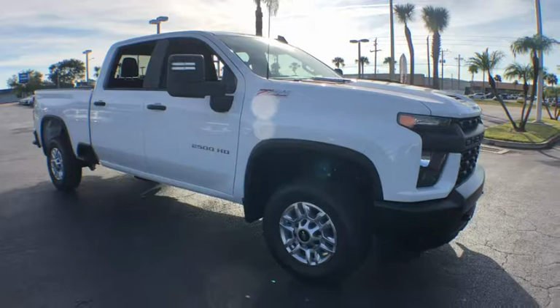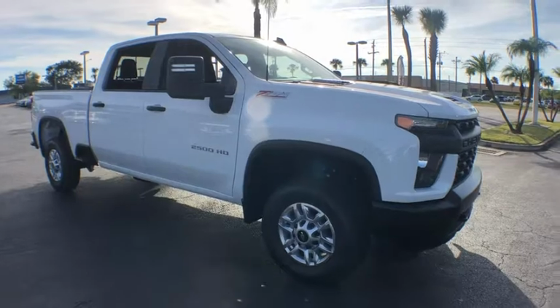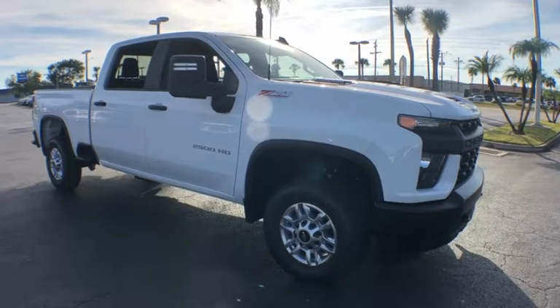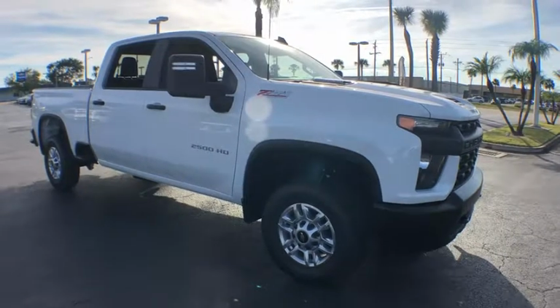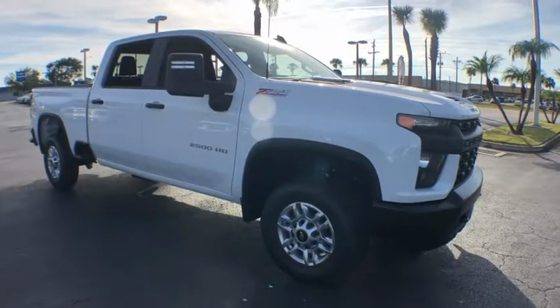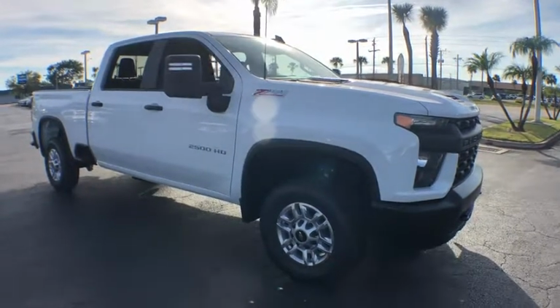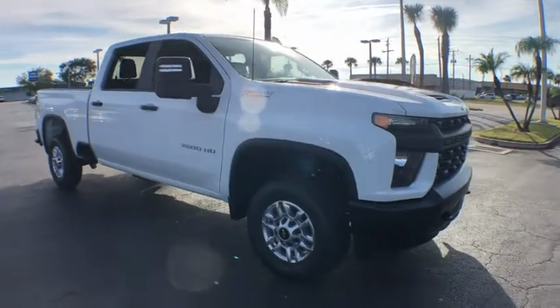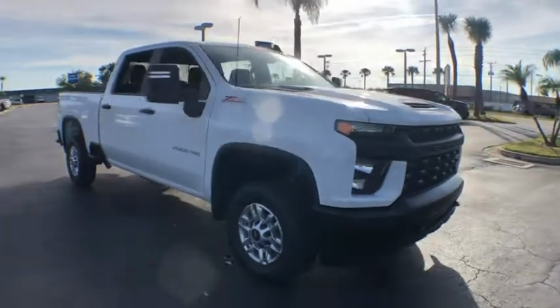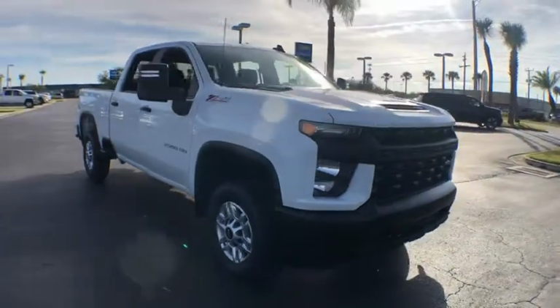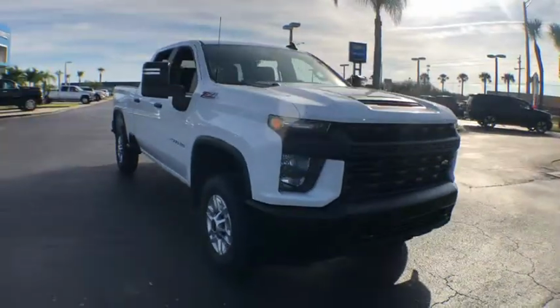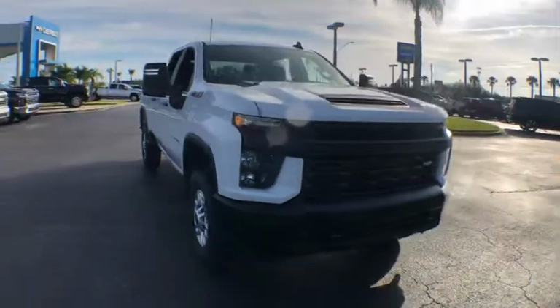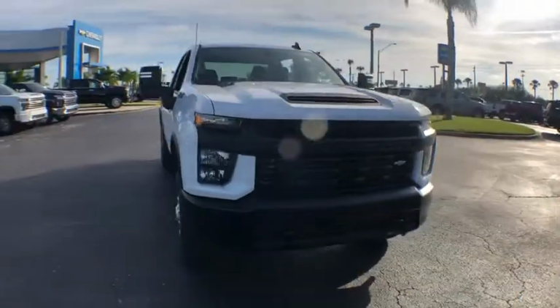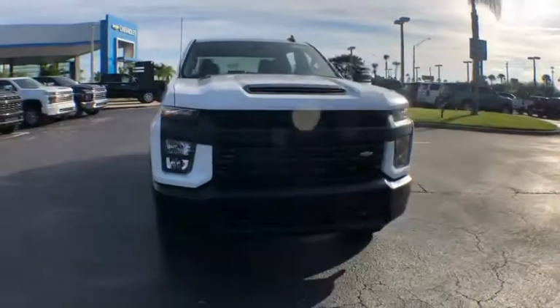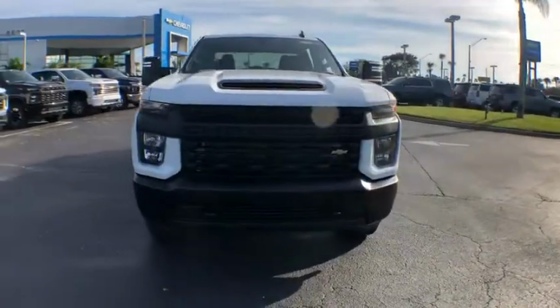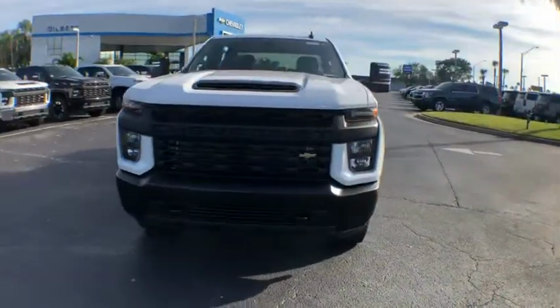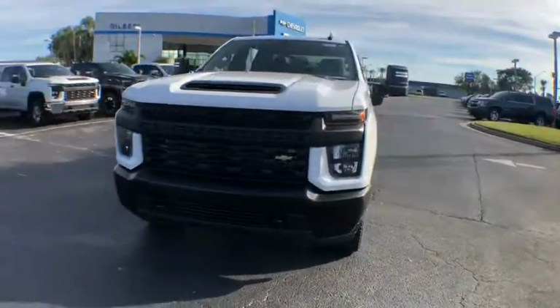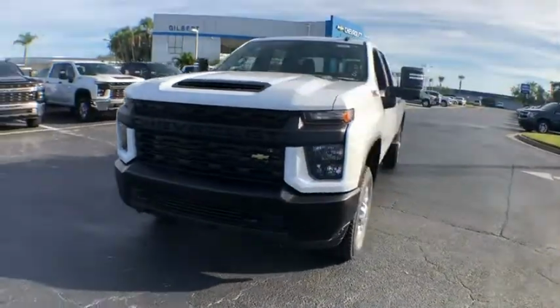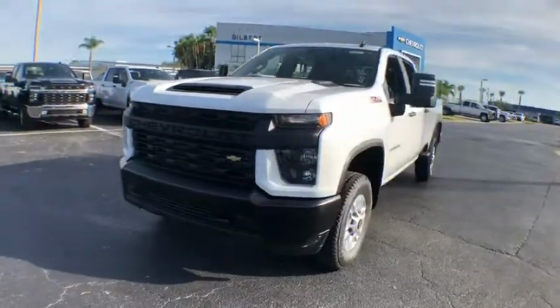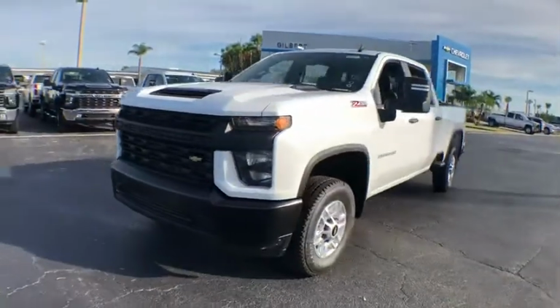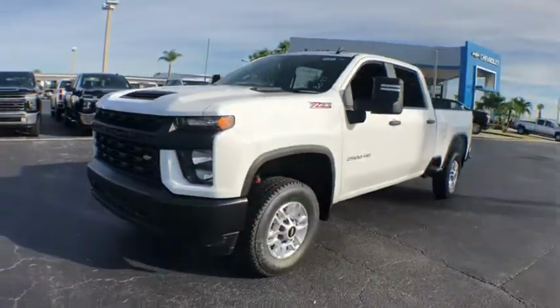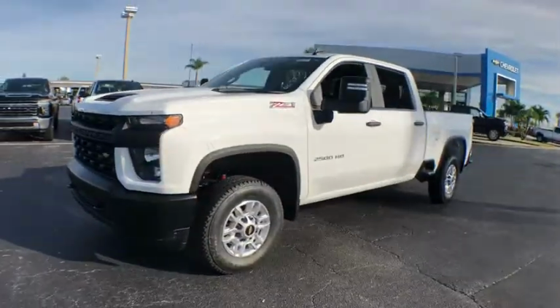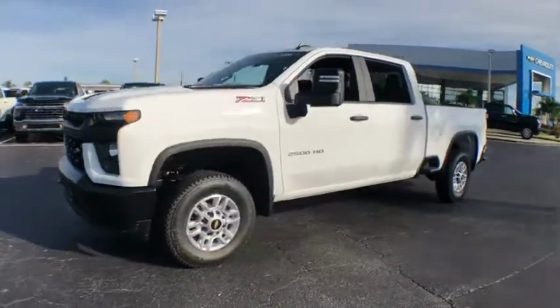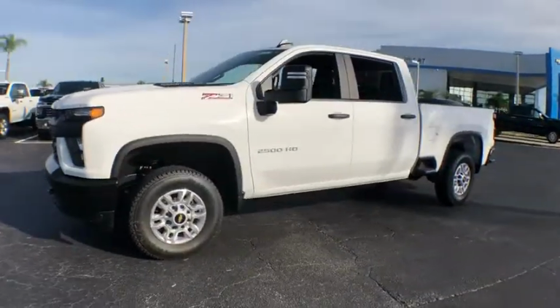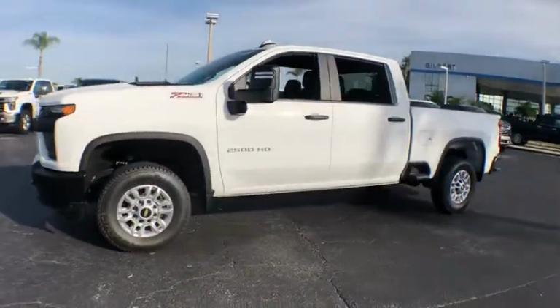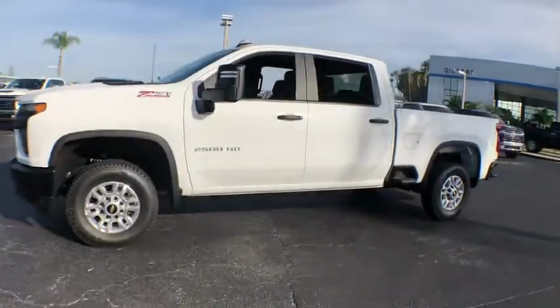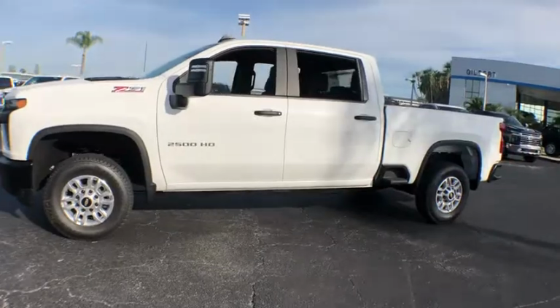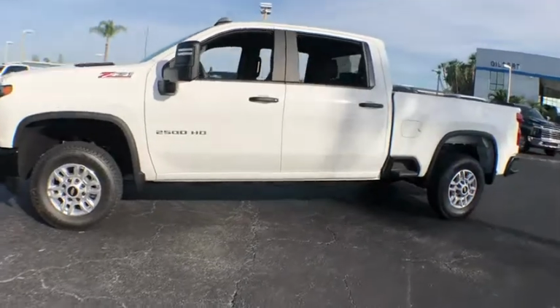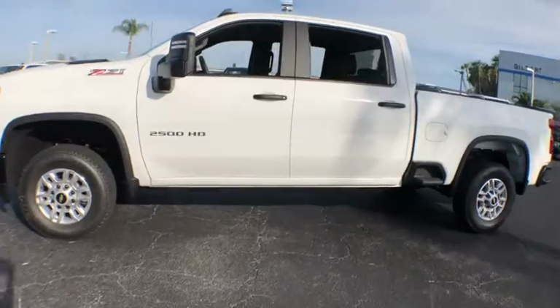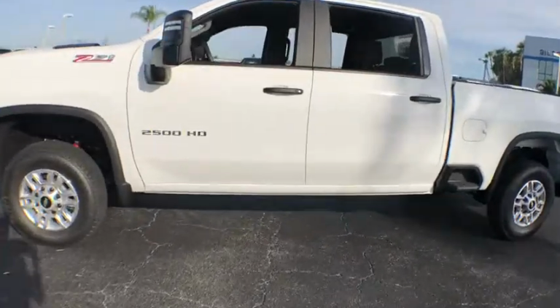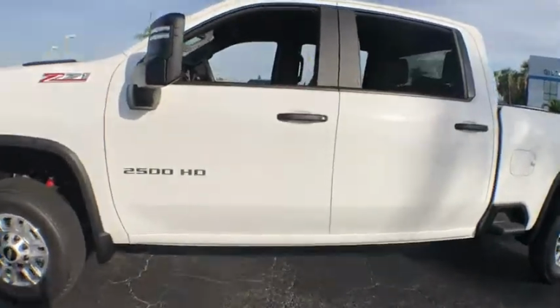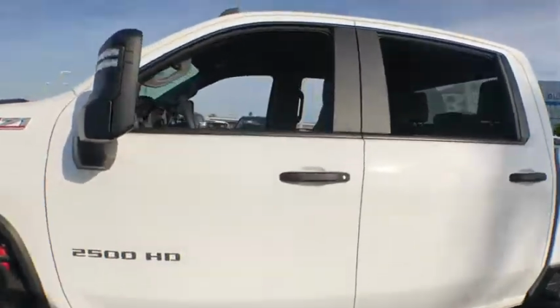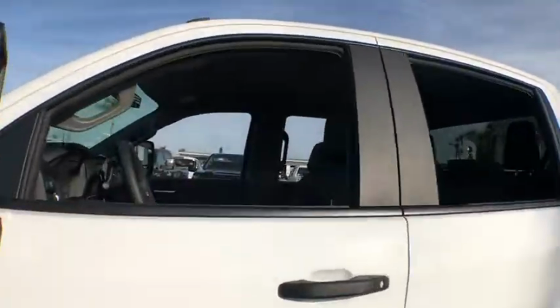We are pleased to show you the 2020 Chevrolet Silverado 2500 HD. This pickup truck pulls unlike any other. This vehicle has less than 100 miles. Here are some of this vehicle's great options.